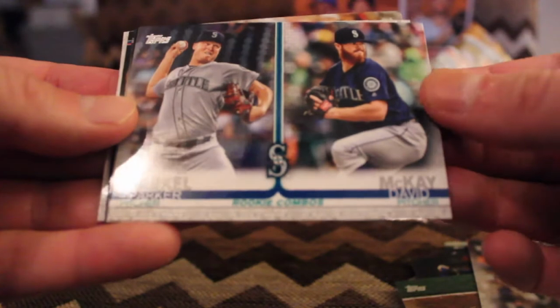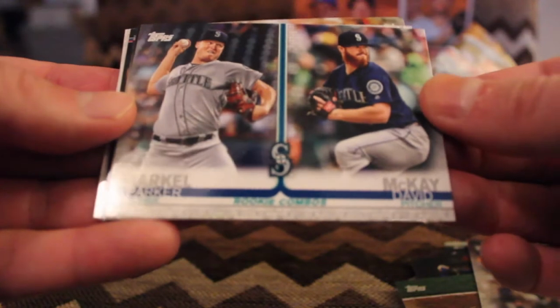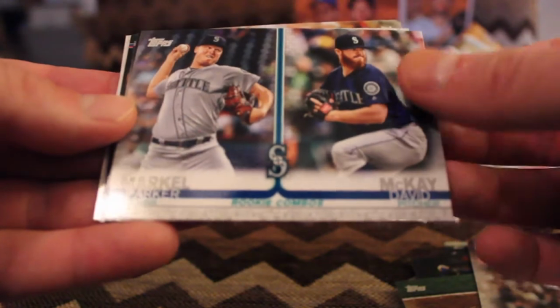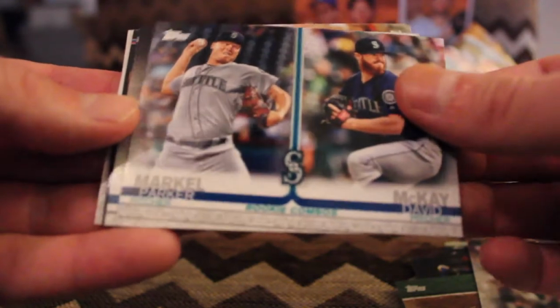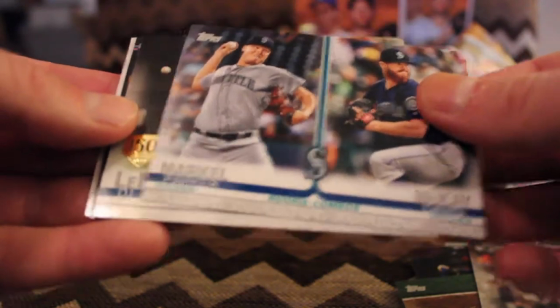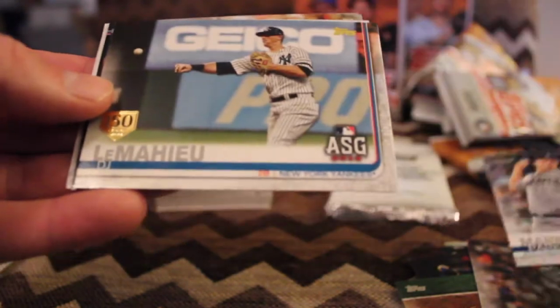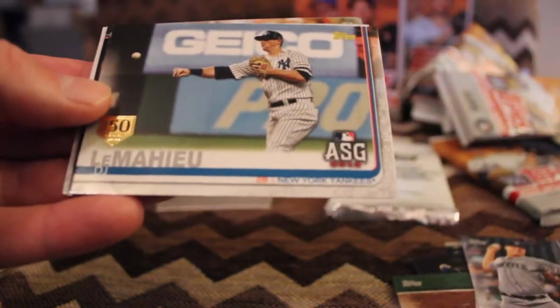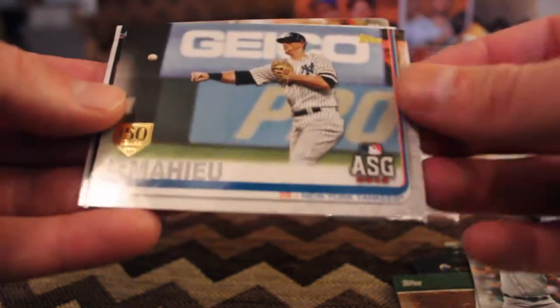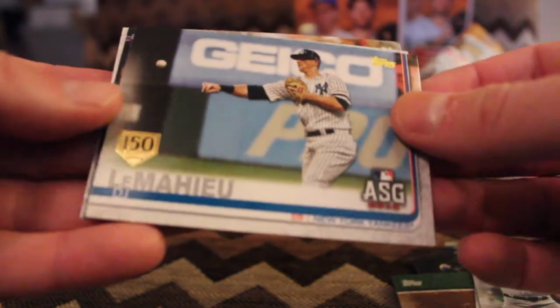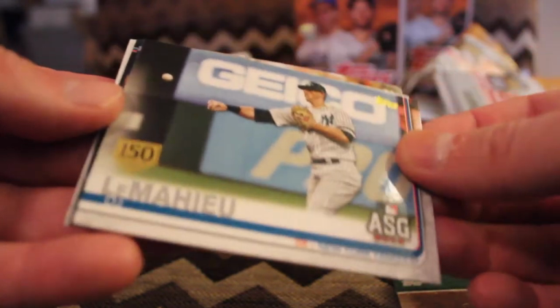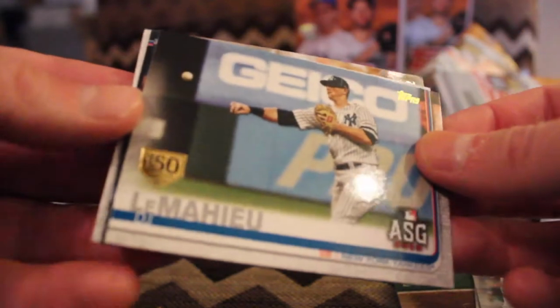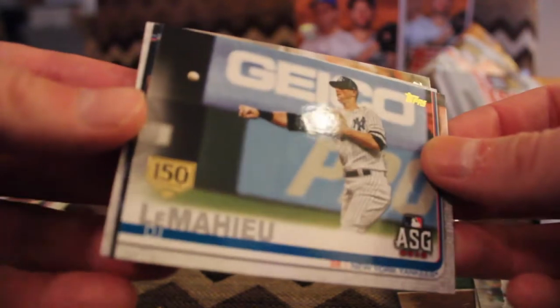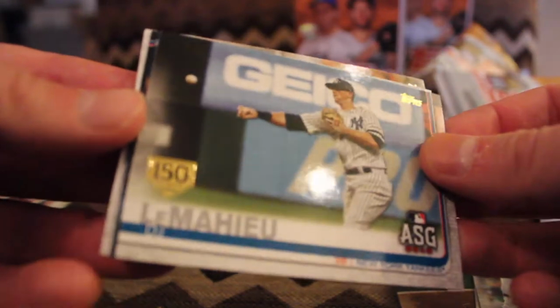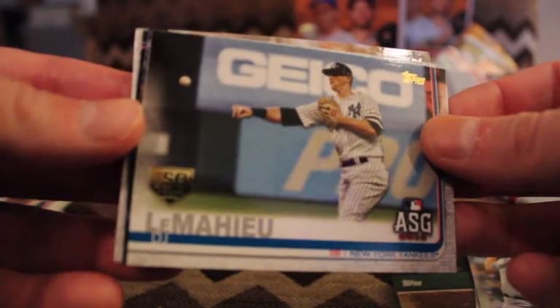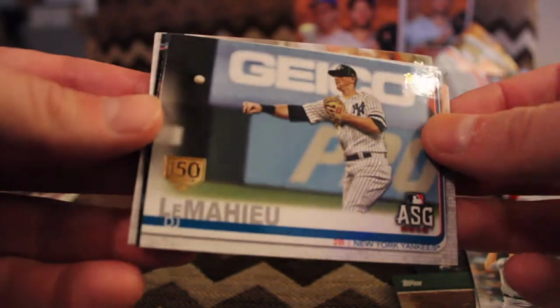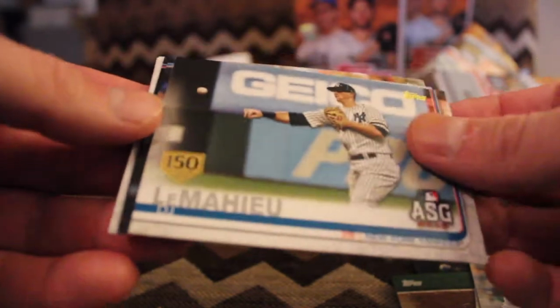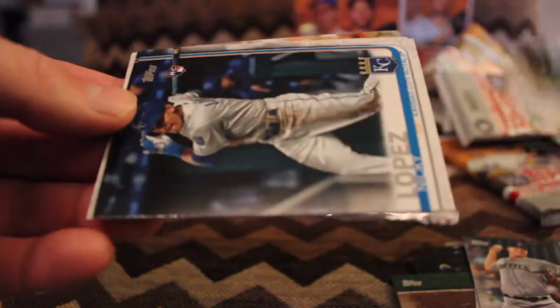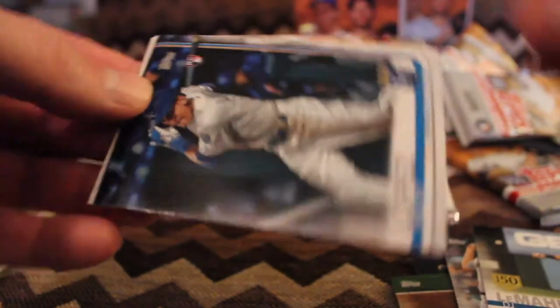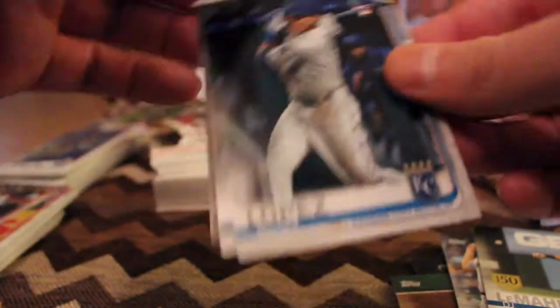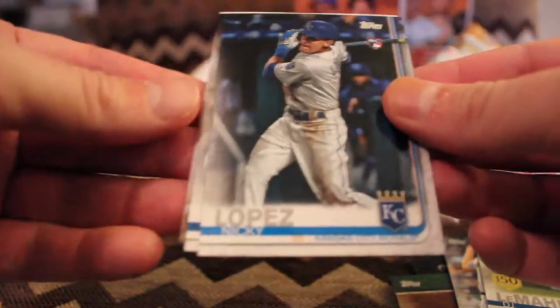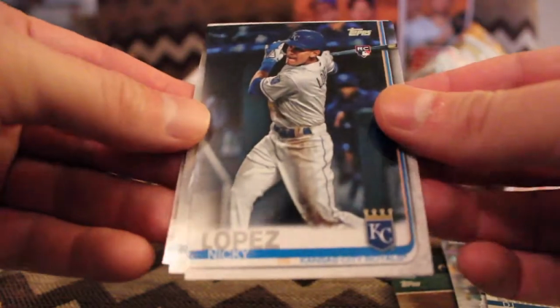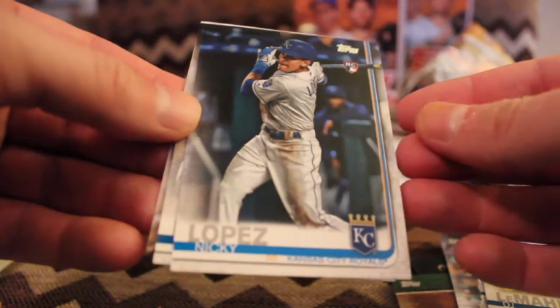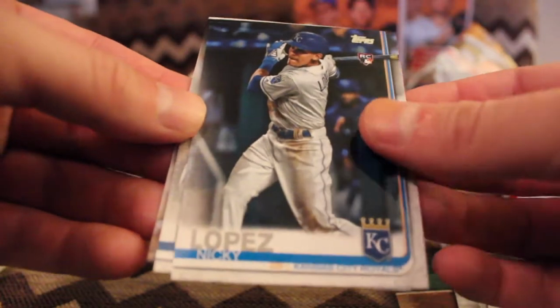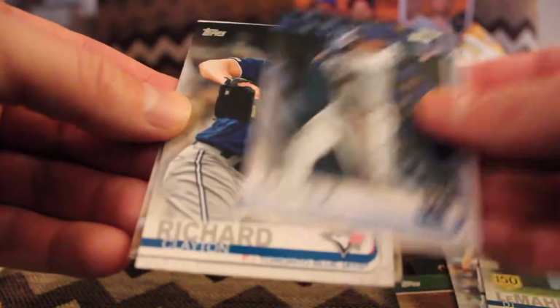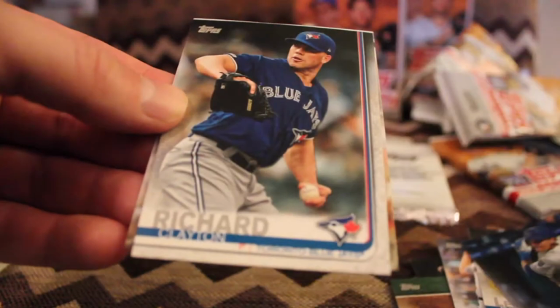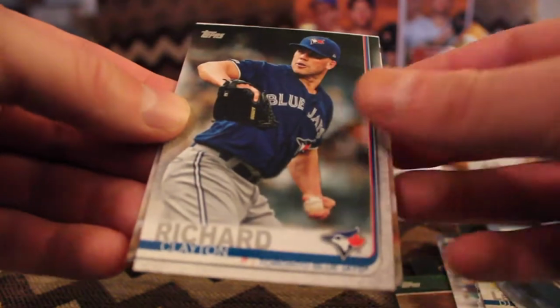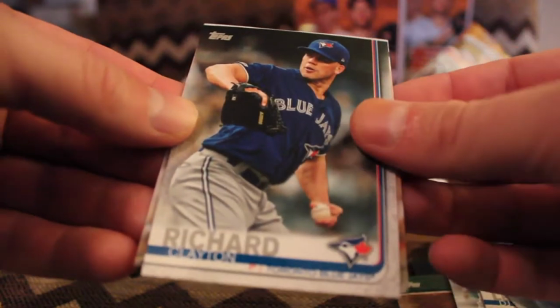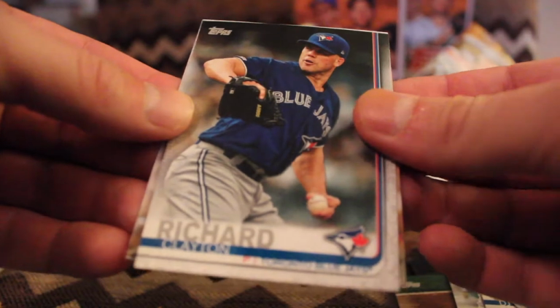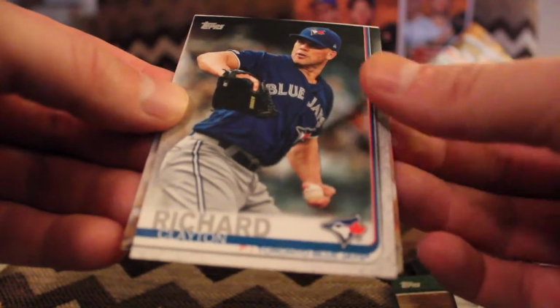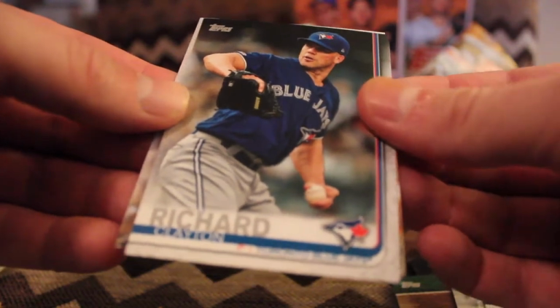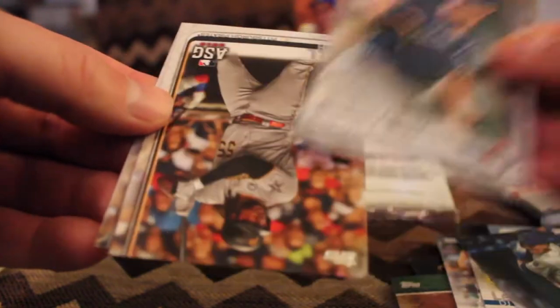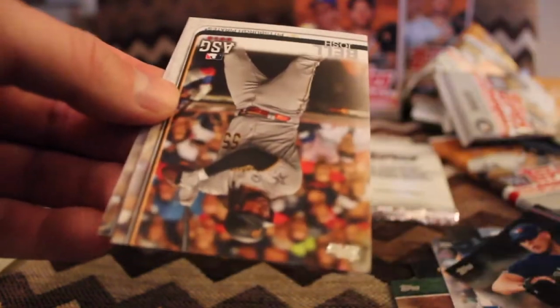Rookie combos — David McKay, the same one with the Mariners. DJ LeMahieu, 150-year stamp. Nicky Lopez, rookie. Clayton Richard — boy, I didn't know he was still playing.